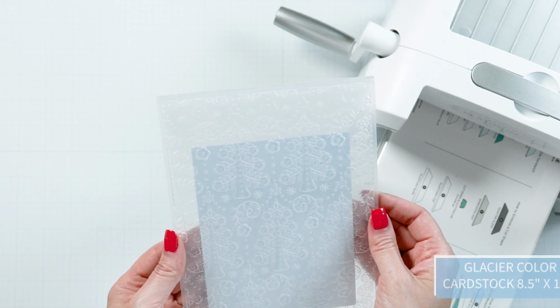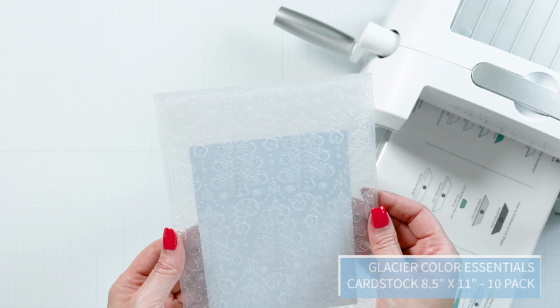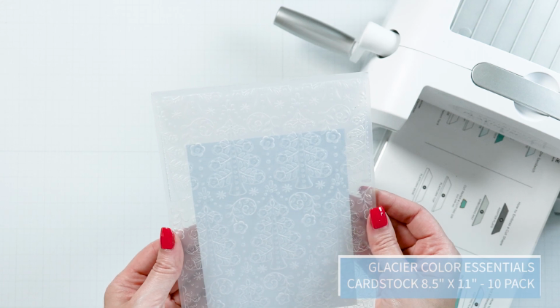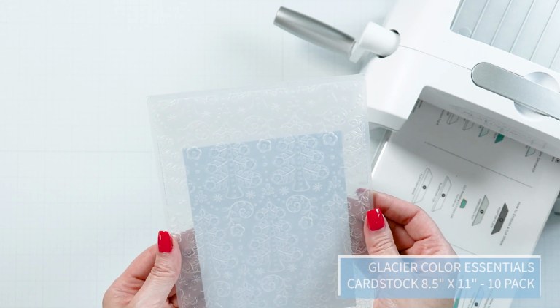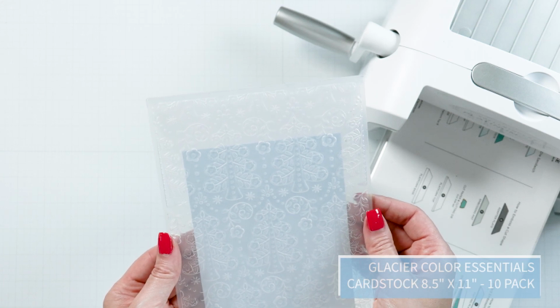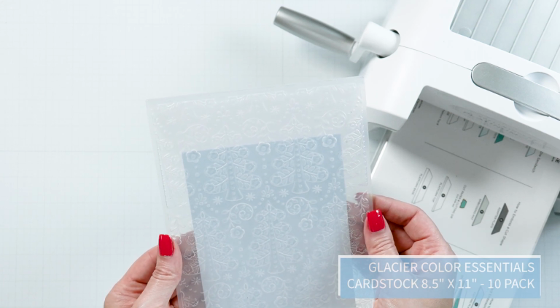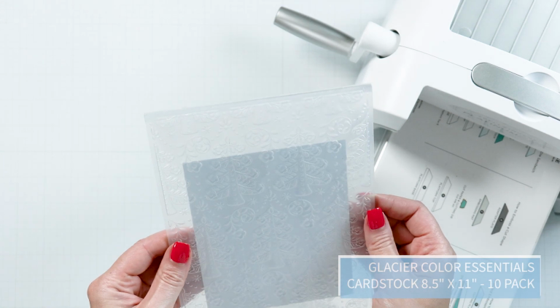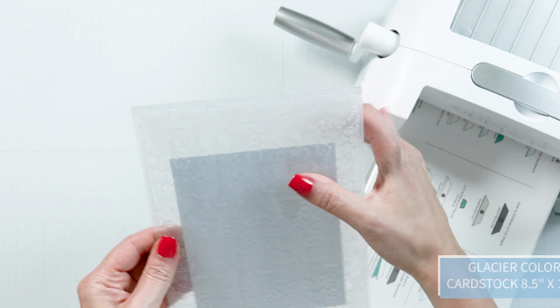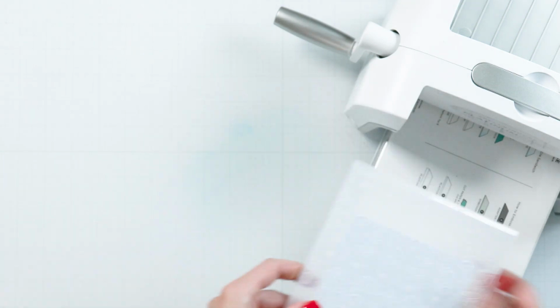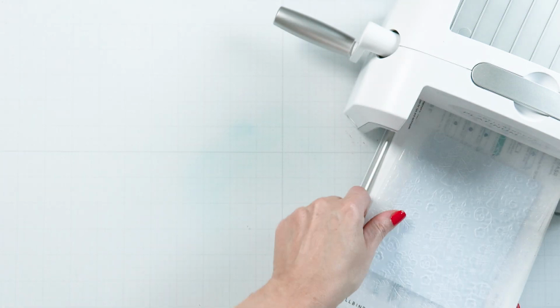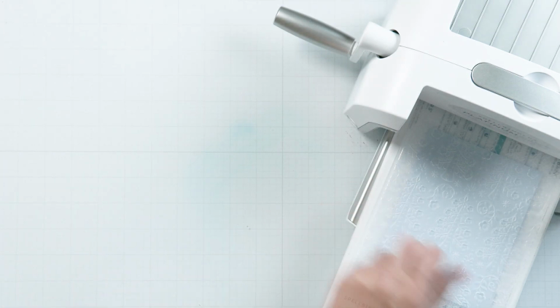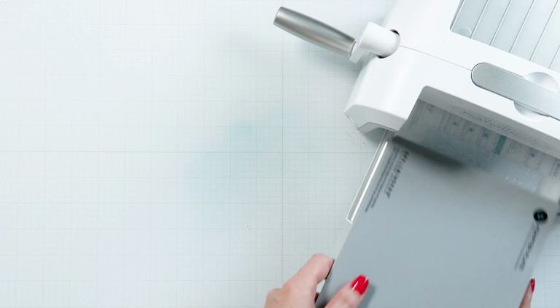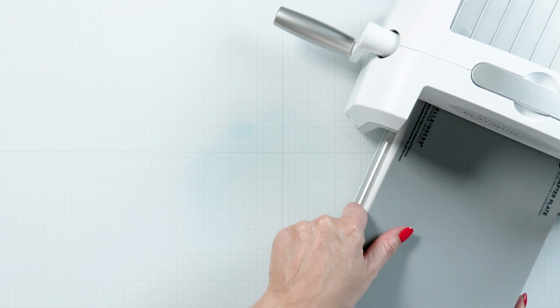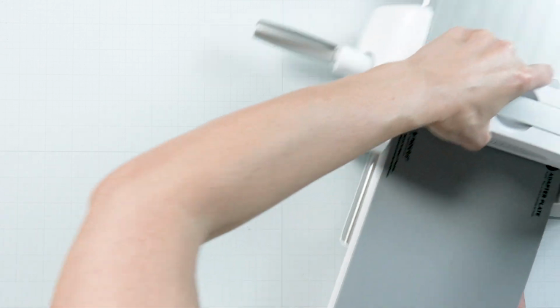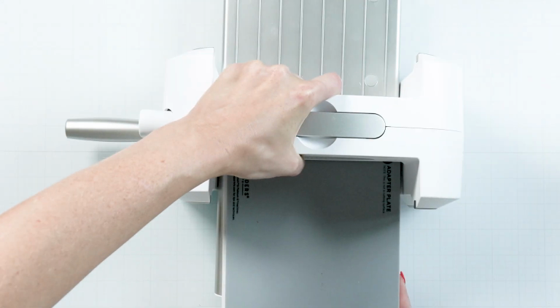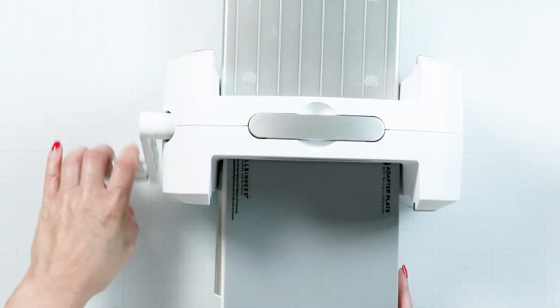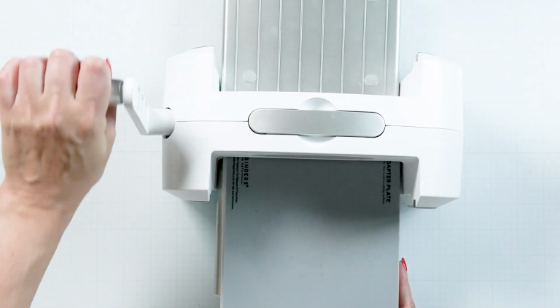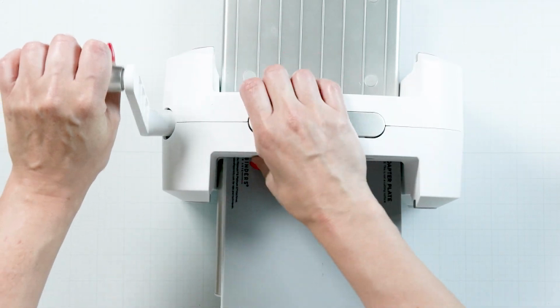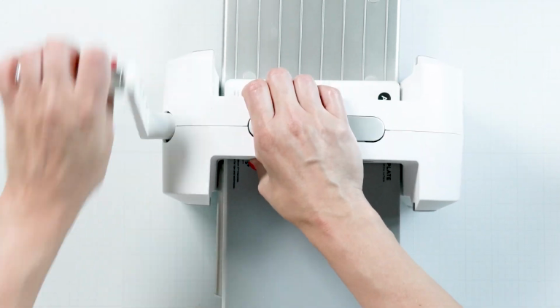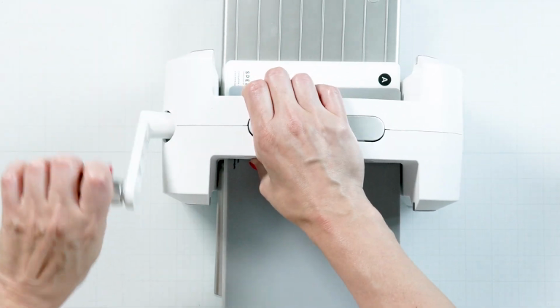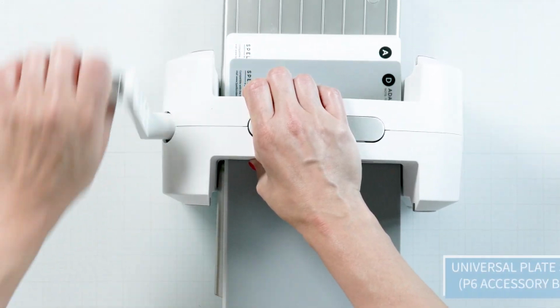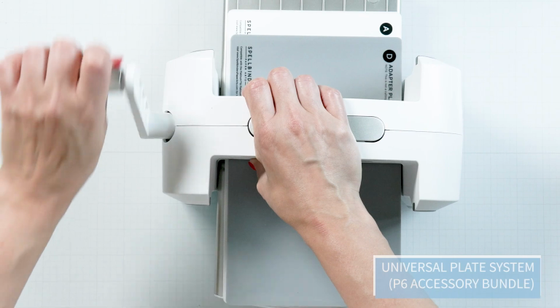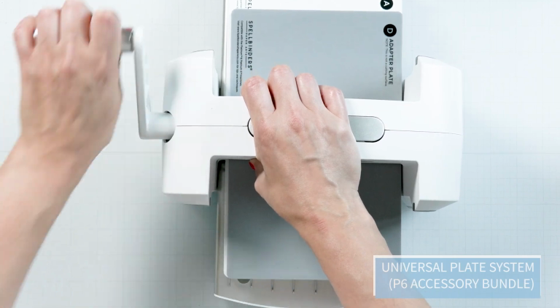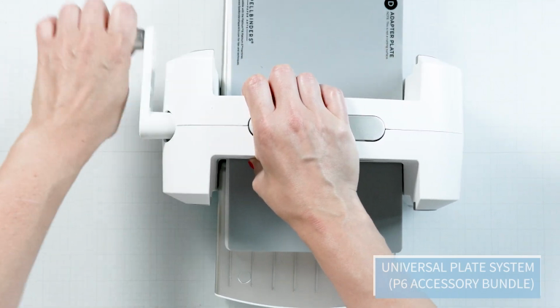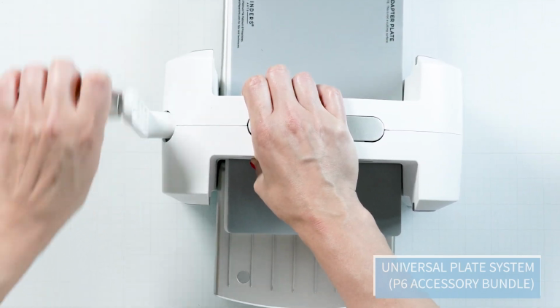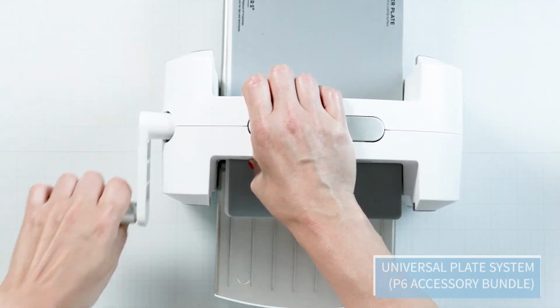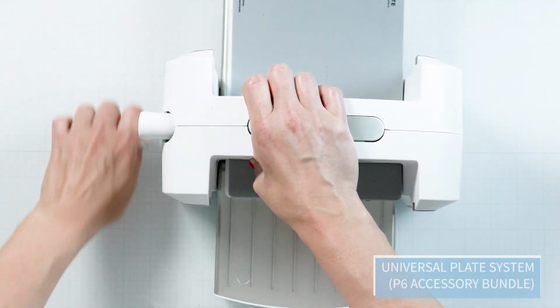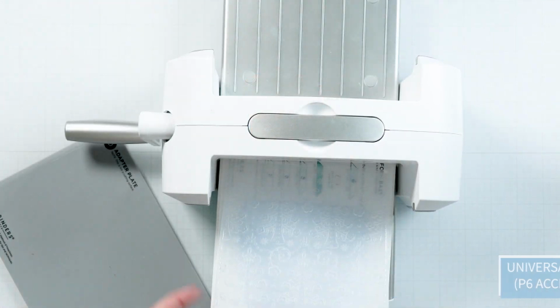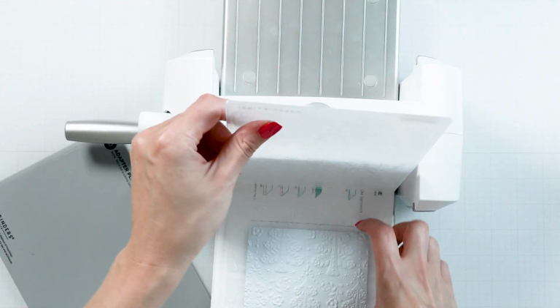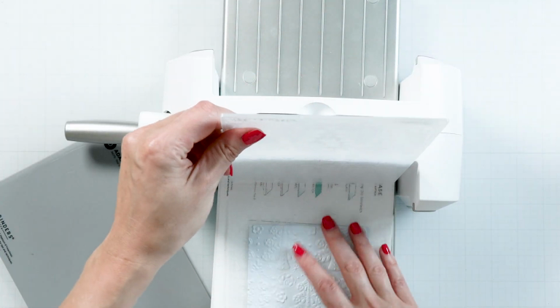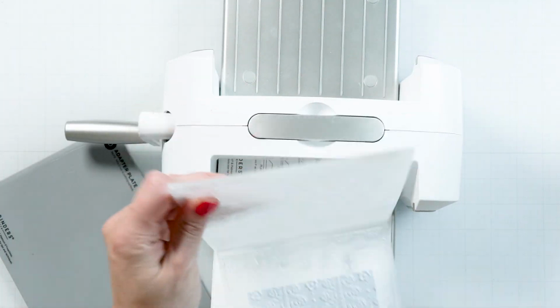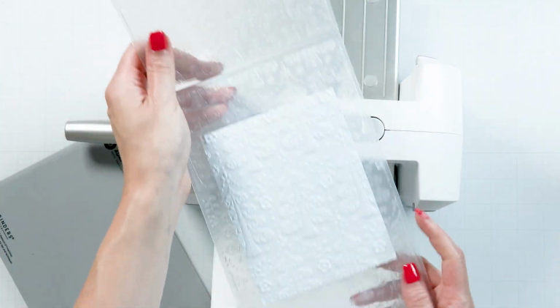Cut our Glacier cardstock to 4.25 x 5.5 inches. Place the panel inside the folder and center it, then send through your die cutting machine to emboss. You'll need to use our universal plate system to get the best results with our 3D embossing folders.